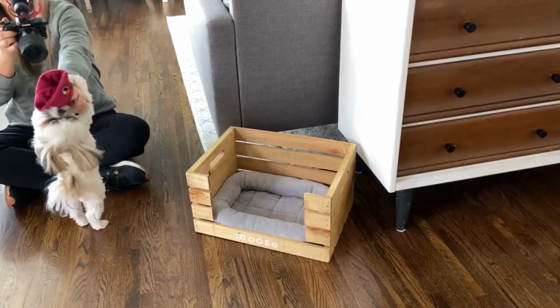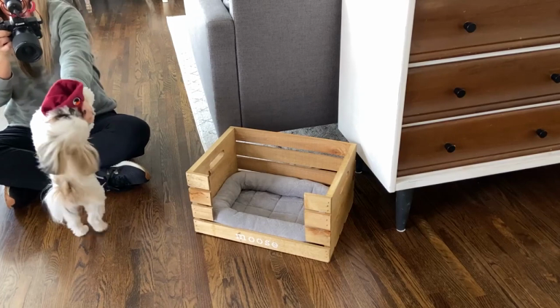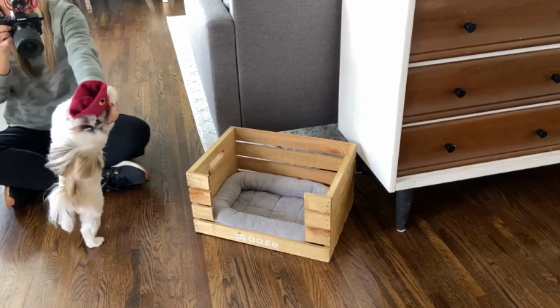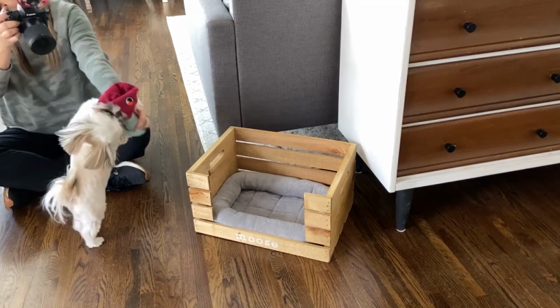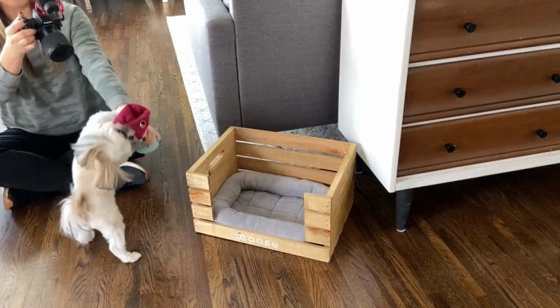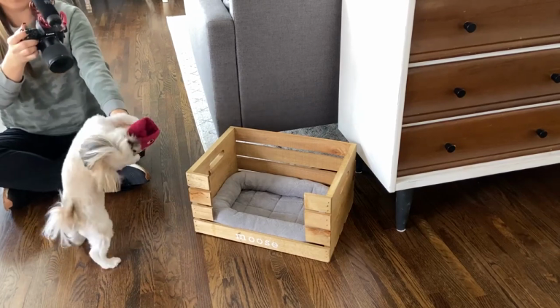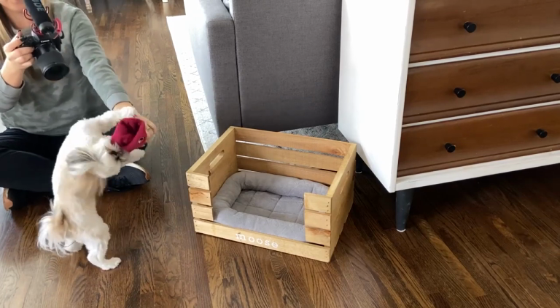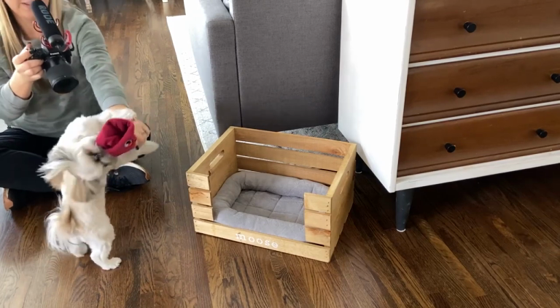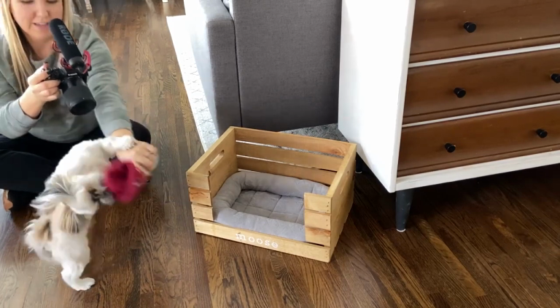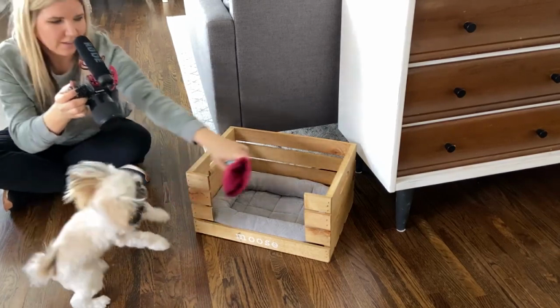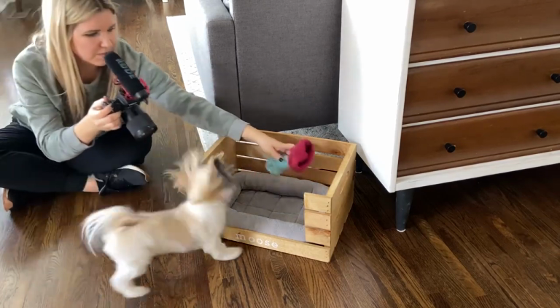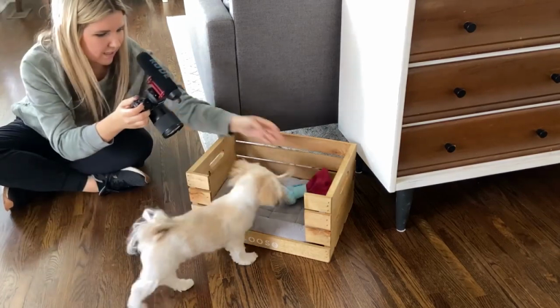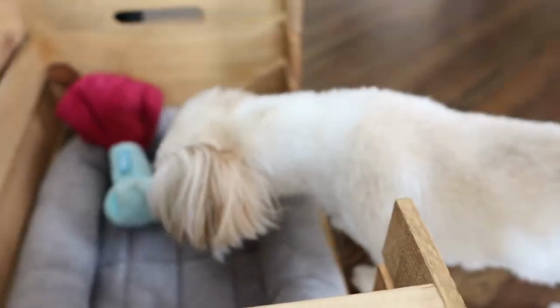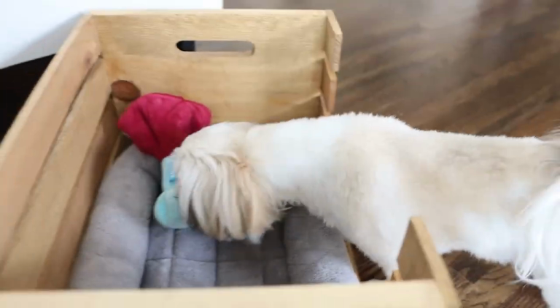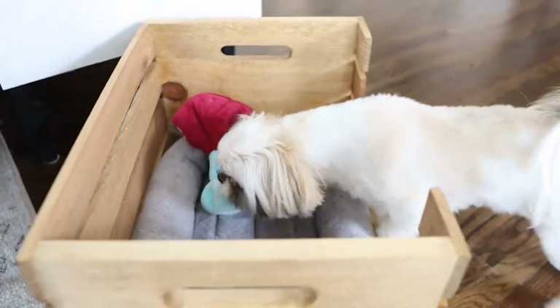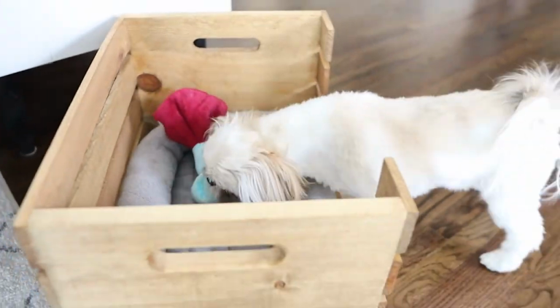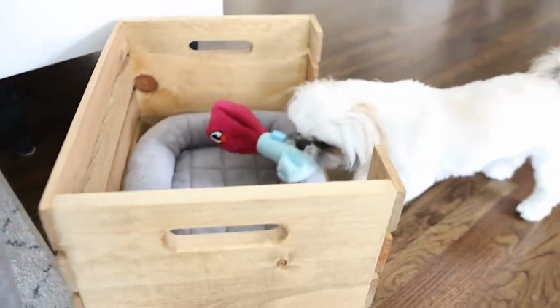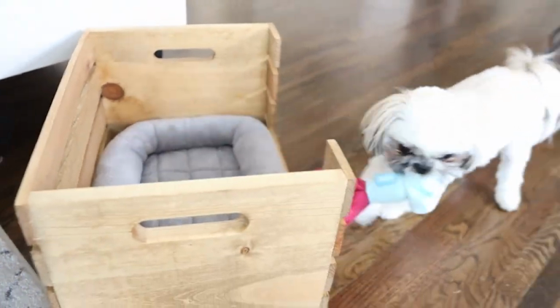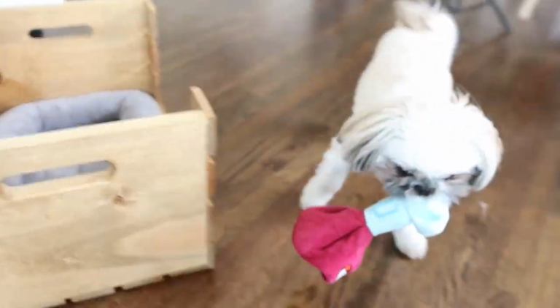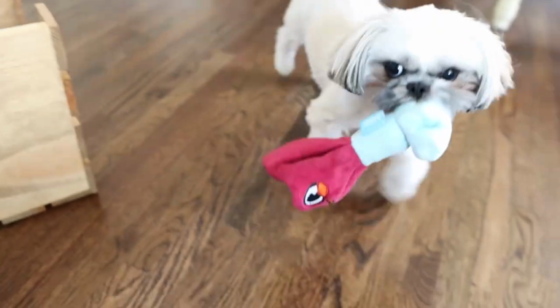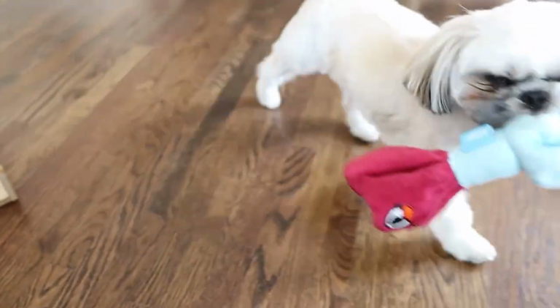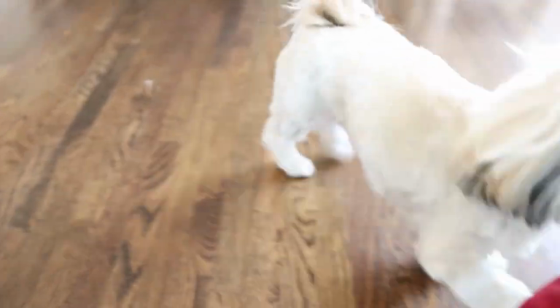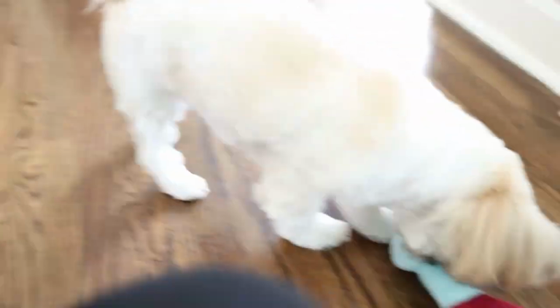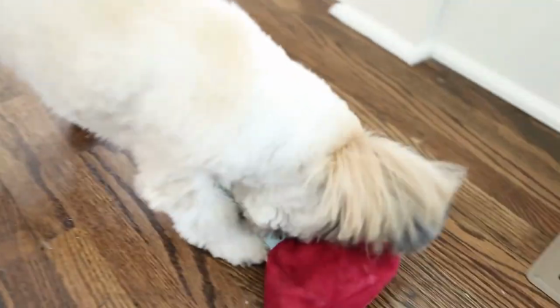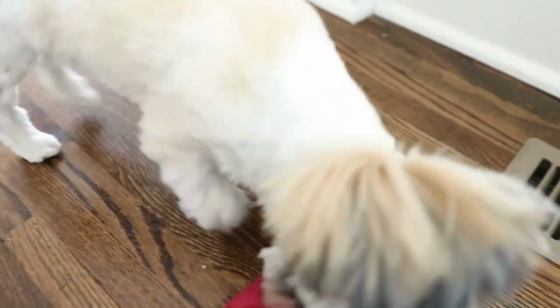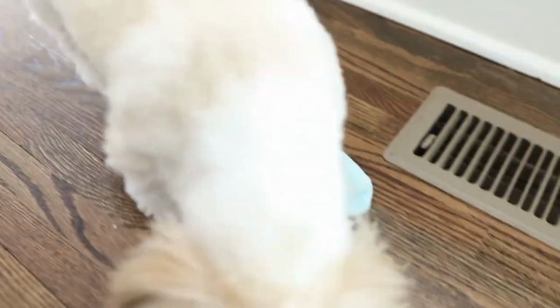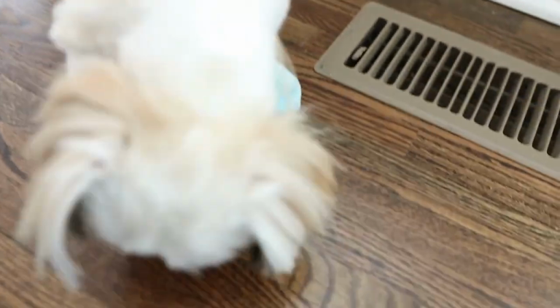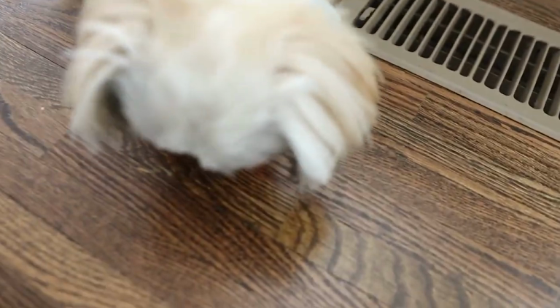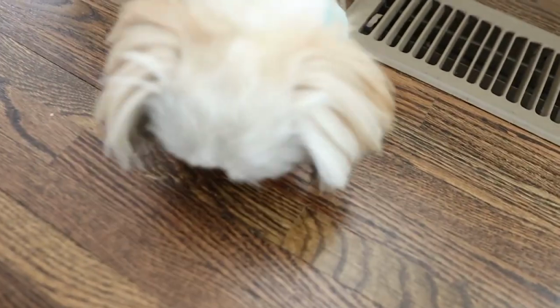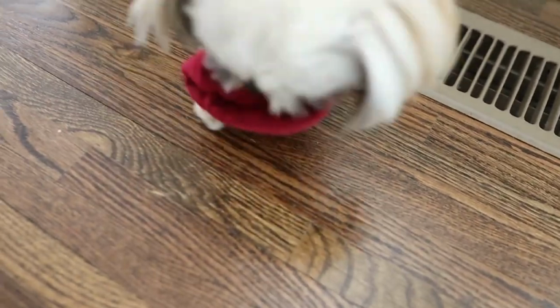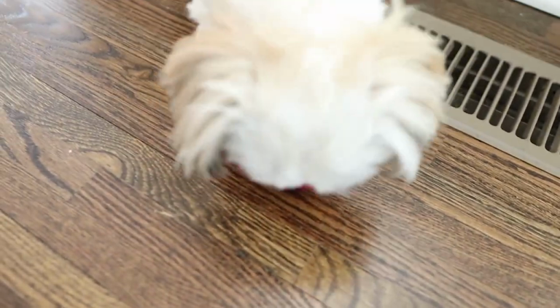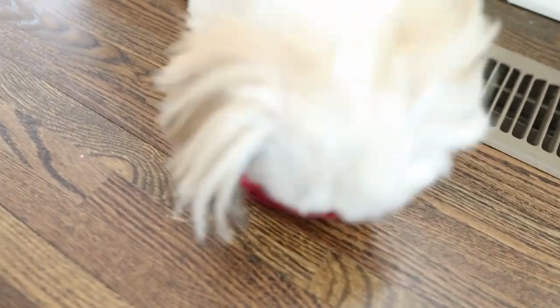Mom's got a new bed for you. Moosey, you see your new bed? Do you not like it? No.